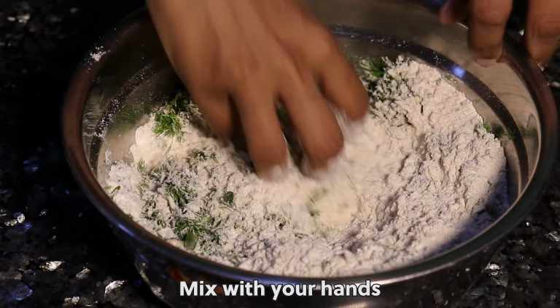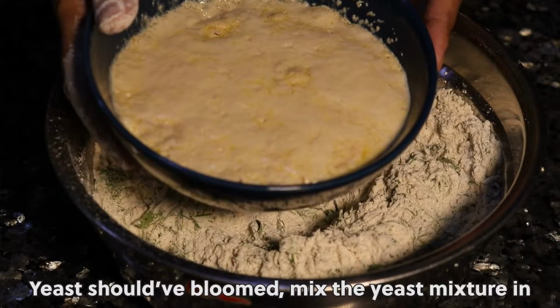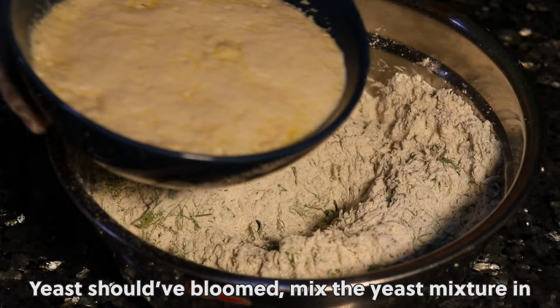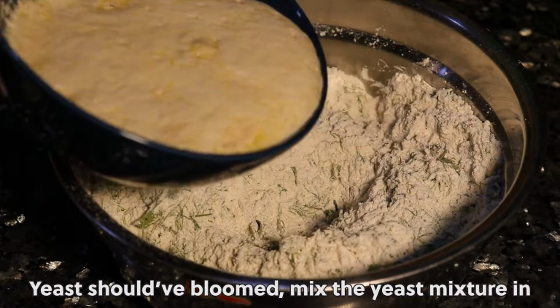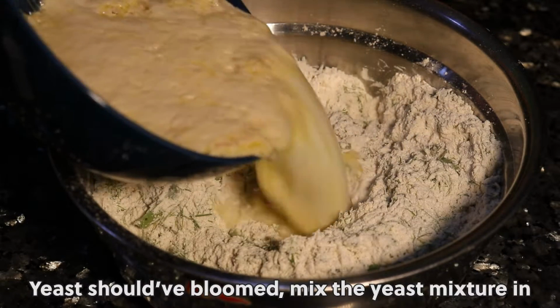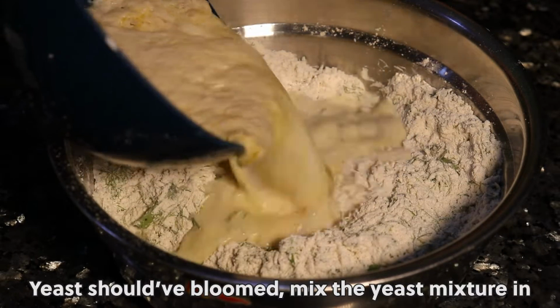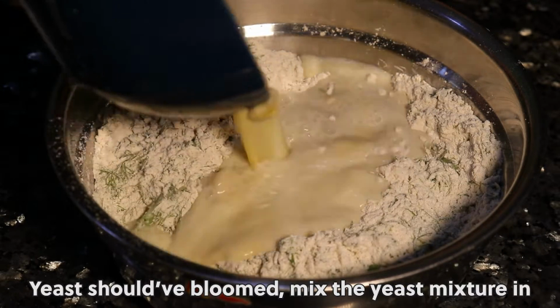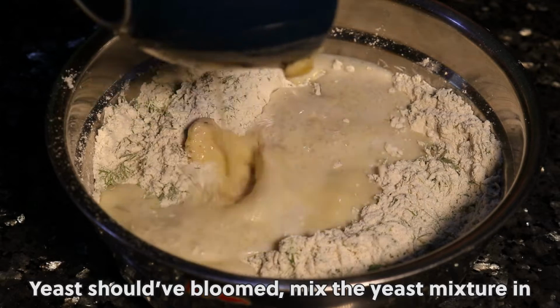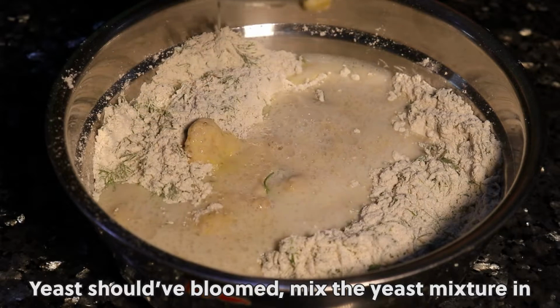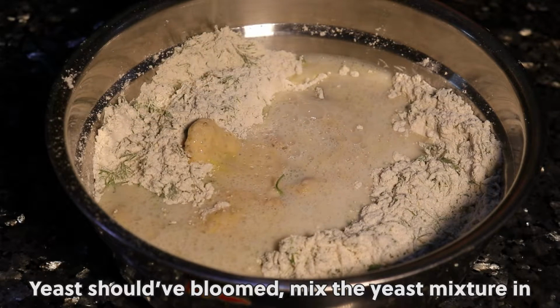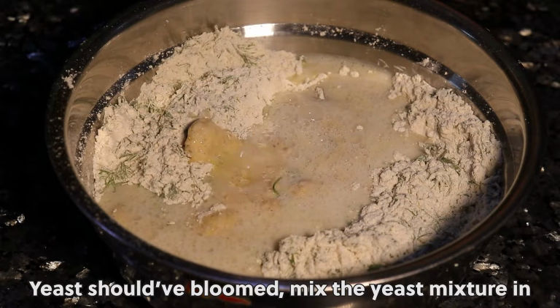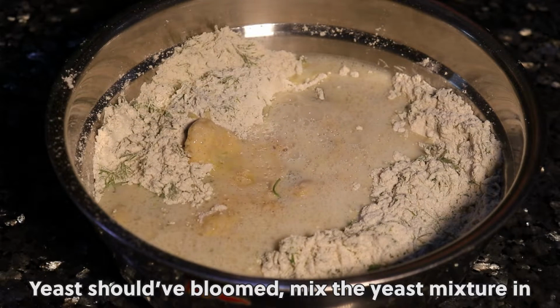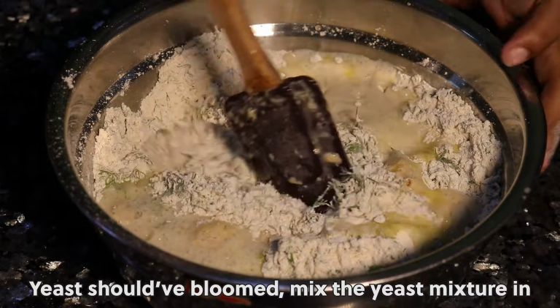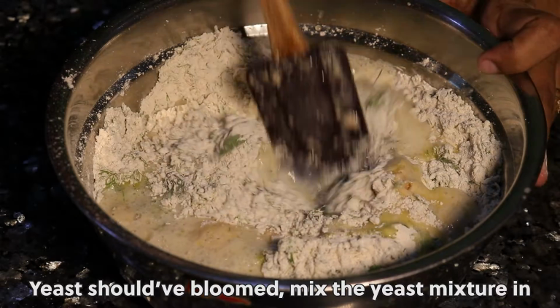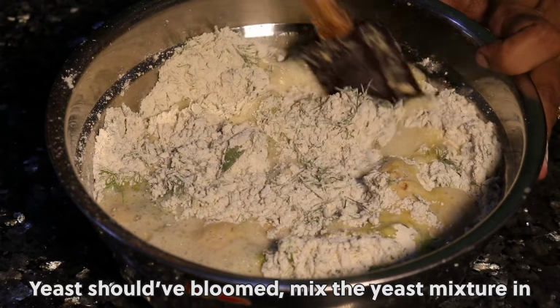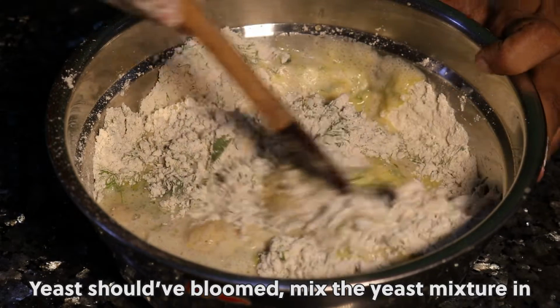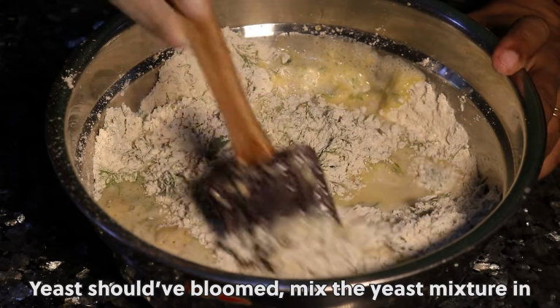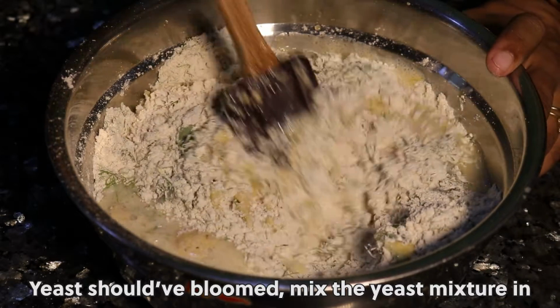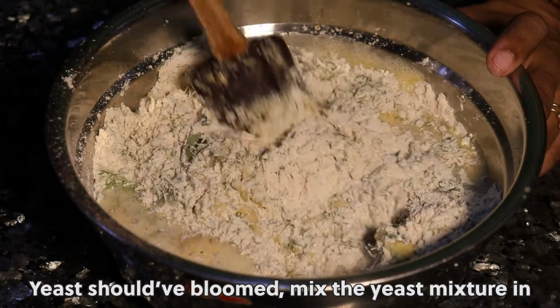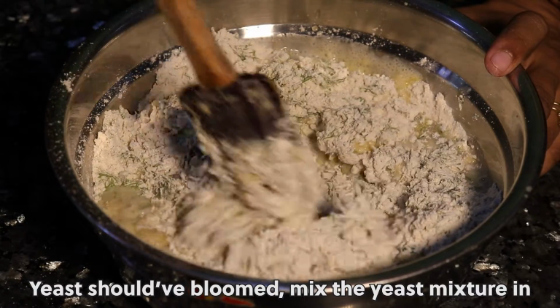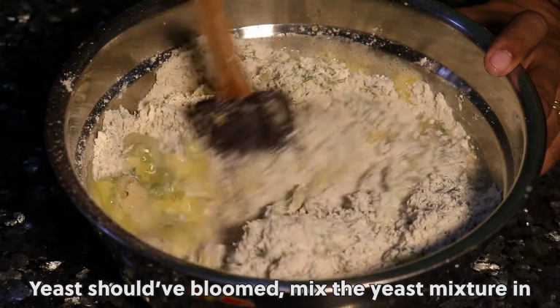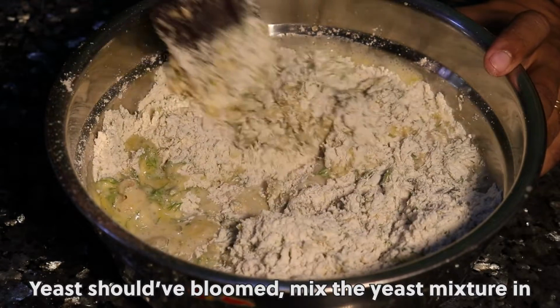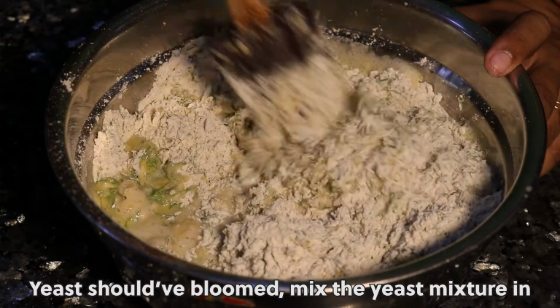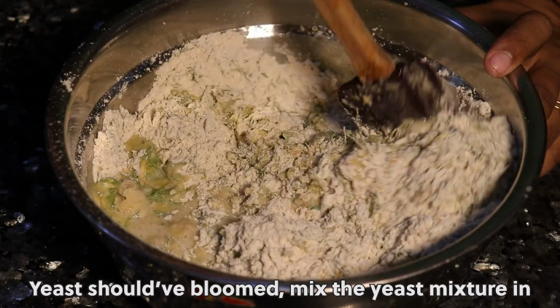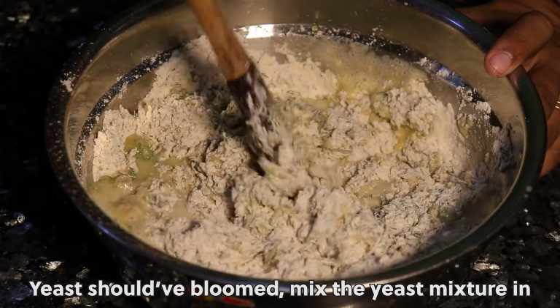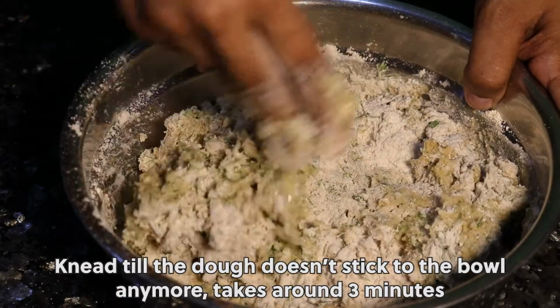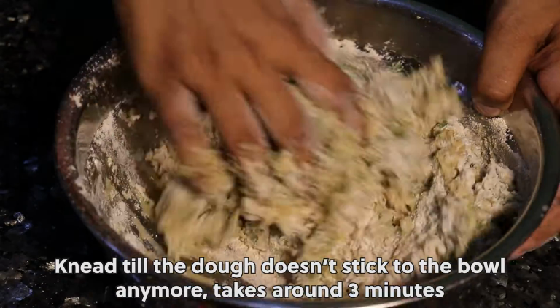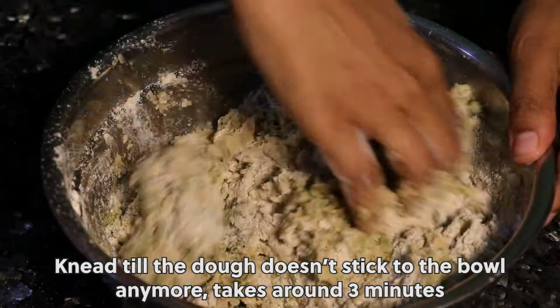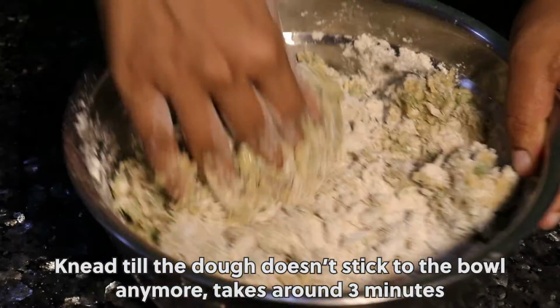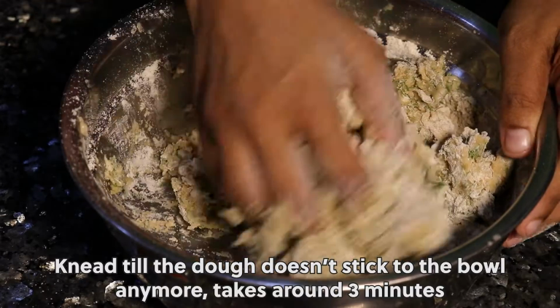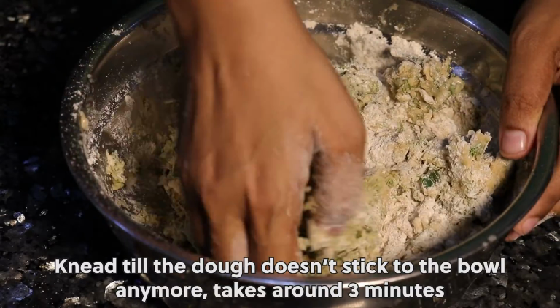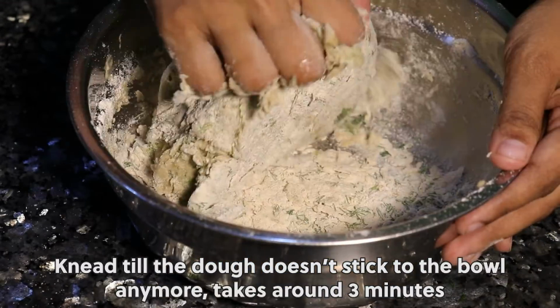The yeast should have bloomed. Mix the yeast mixture in. Knead till the dough doesn't stick to the bowl anymore.